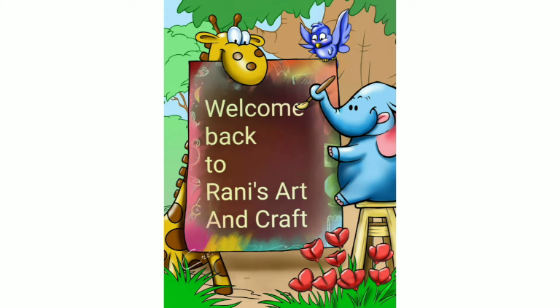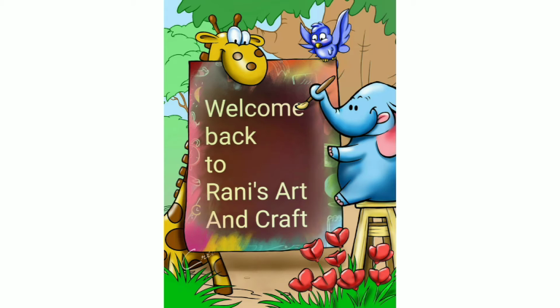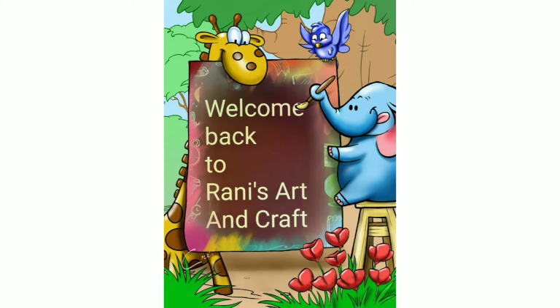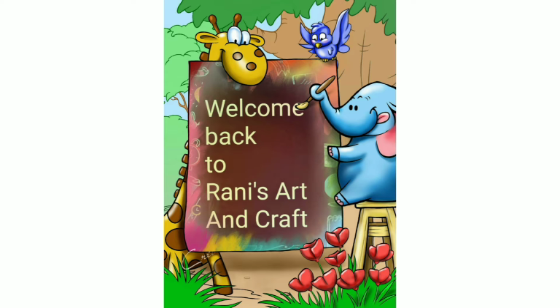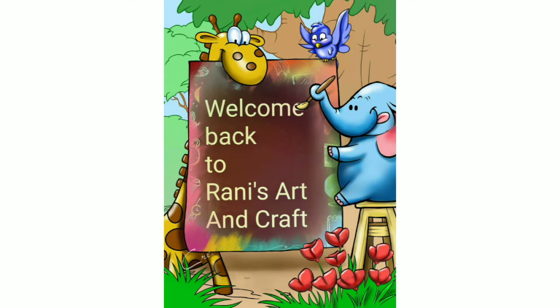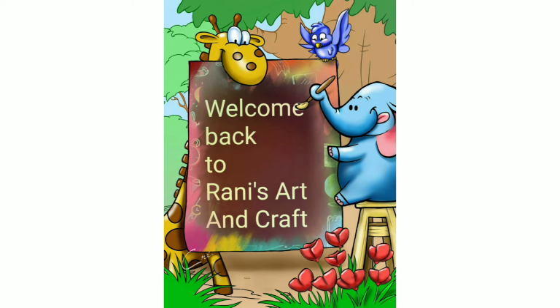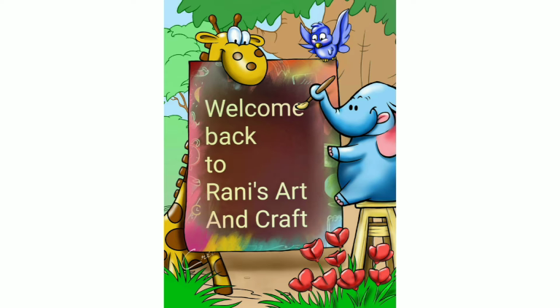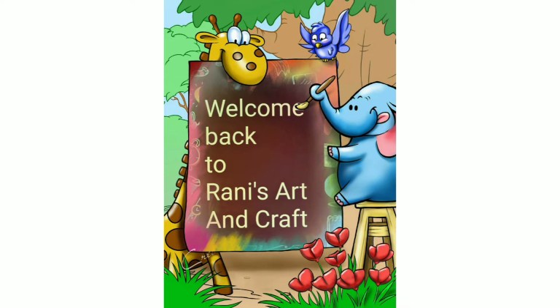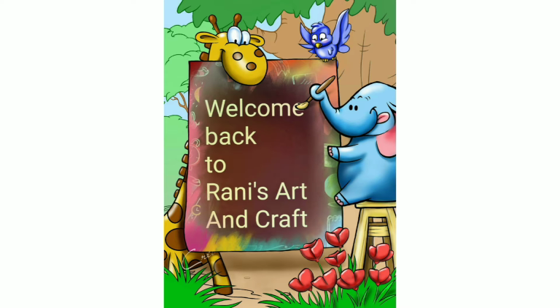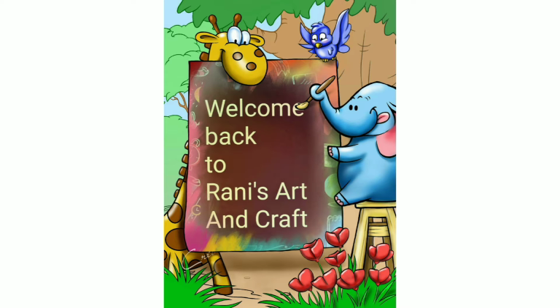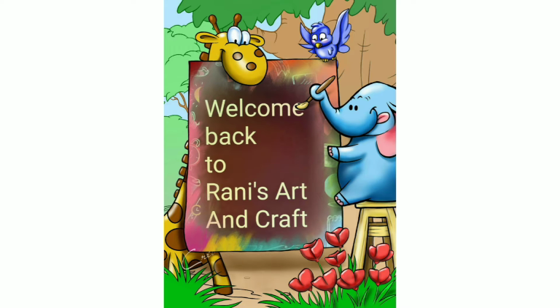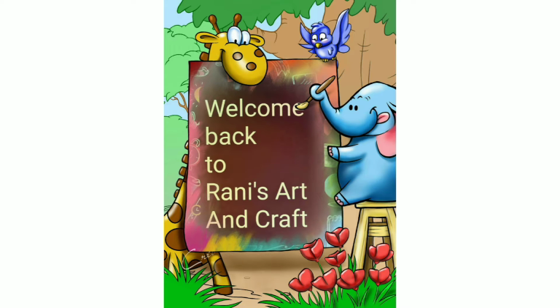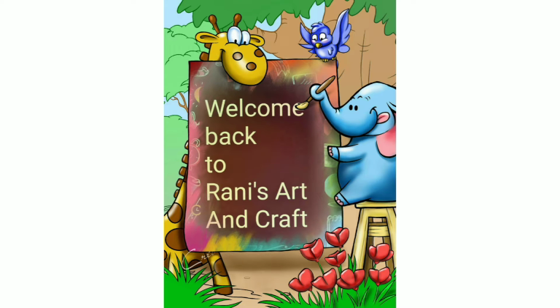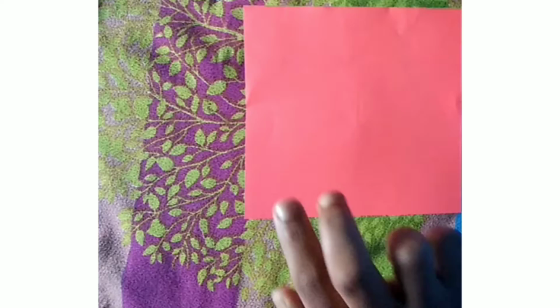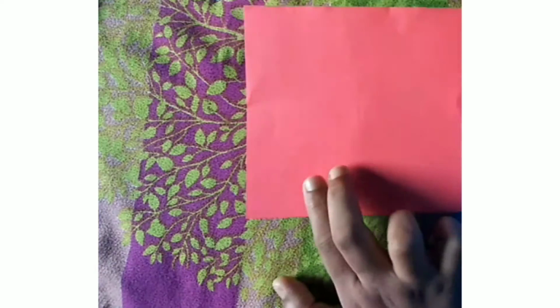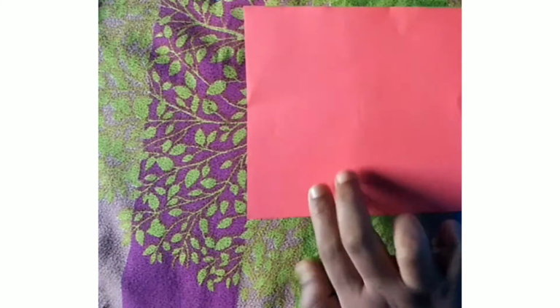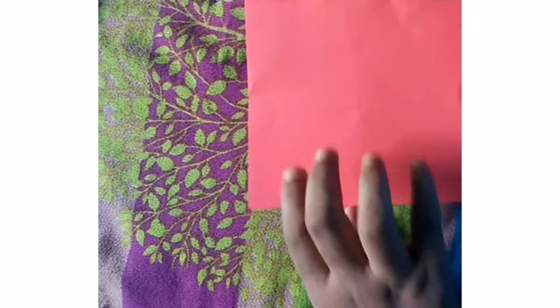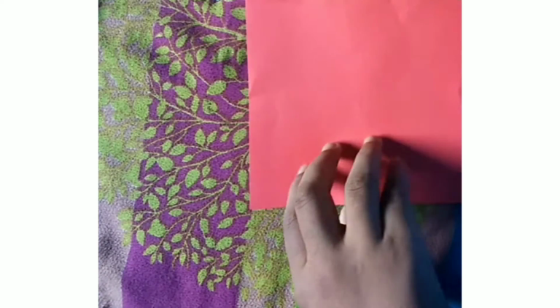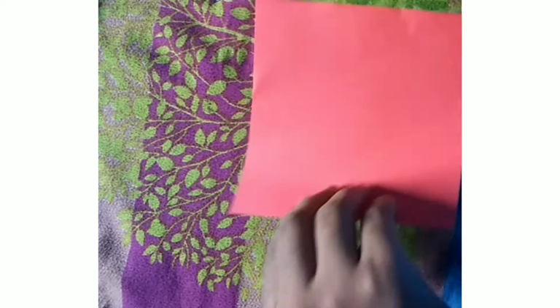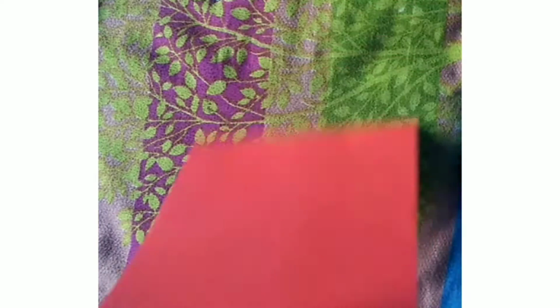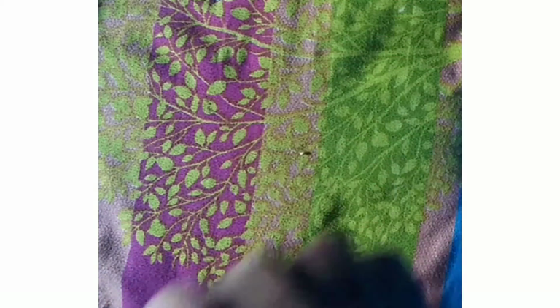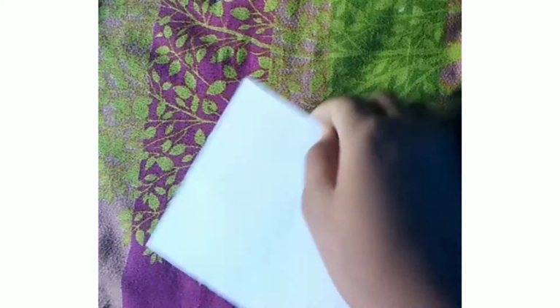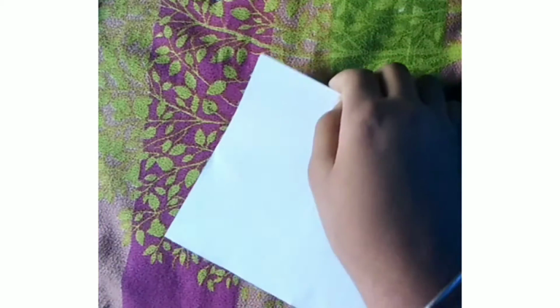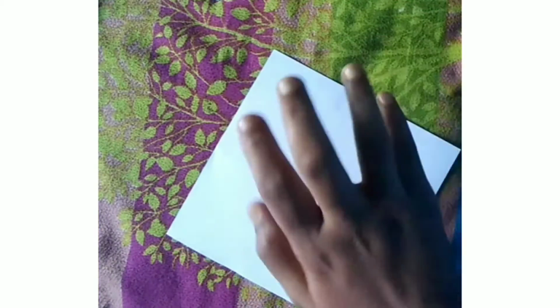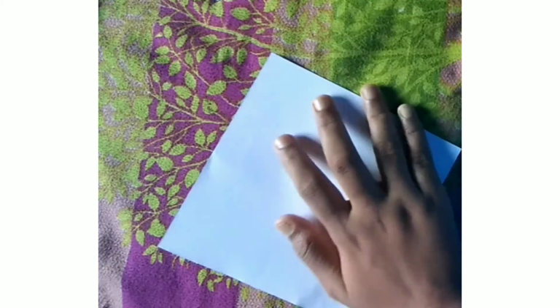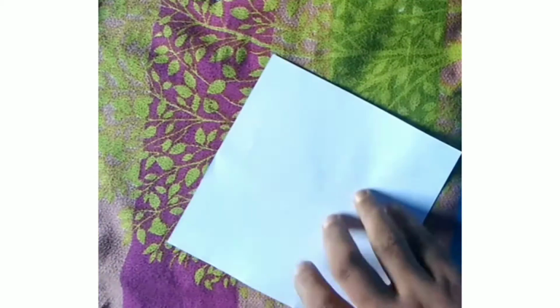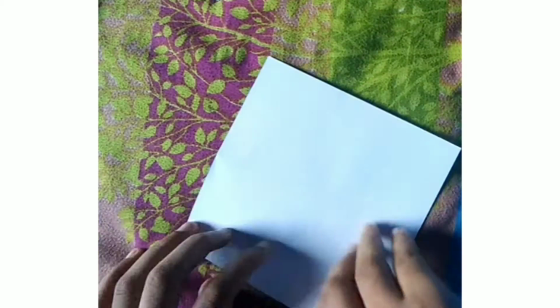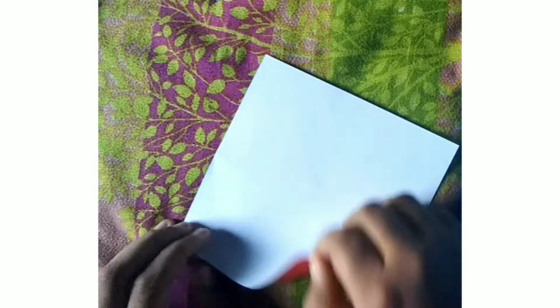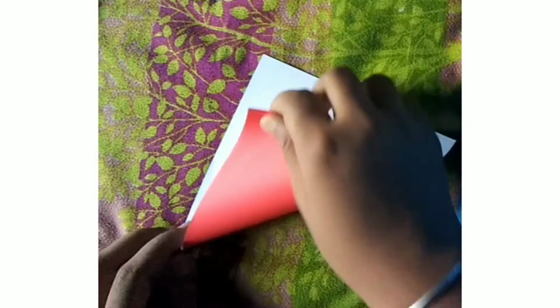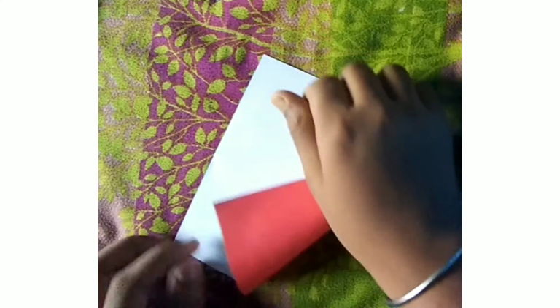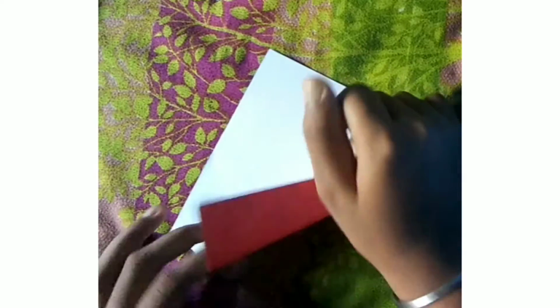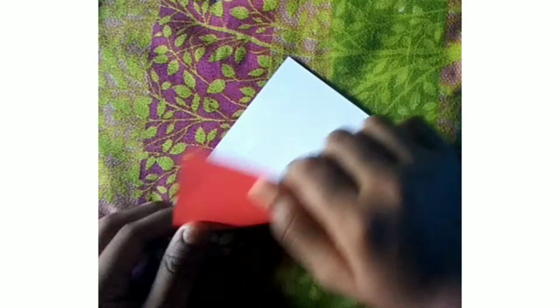Welcome back to Rani's Art and Craft. Today we are going to make an origami bird. You need color paper — homemade color paper, link in description. Then turn the back side of your paper.